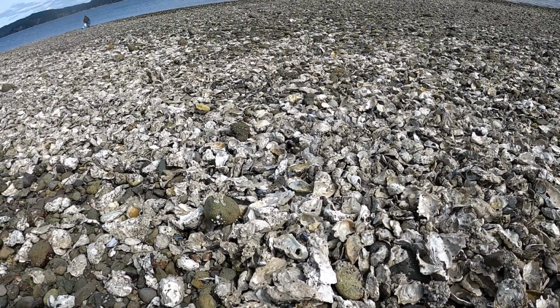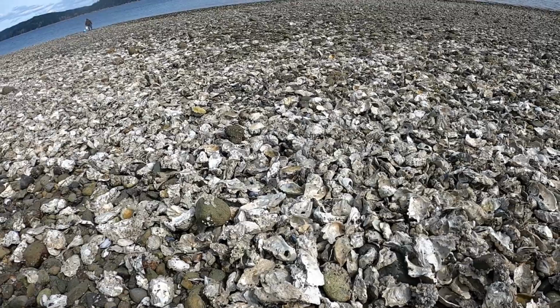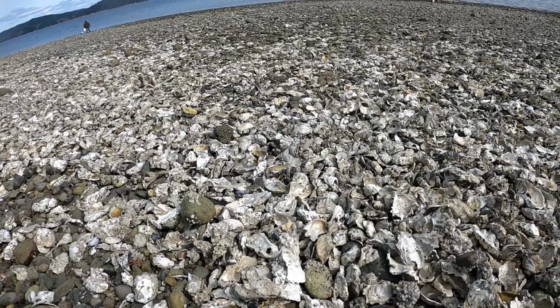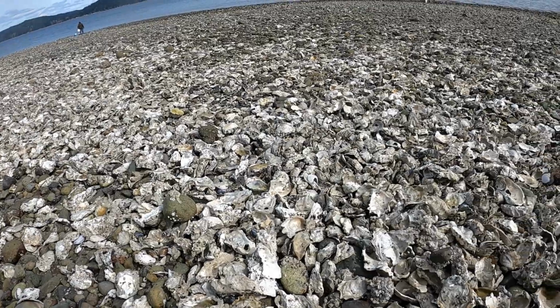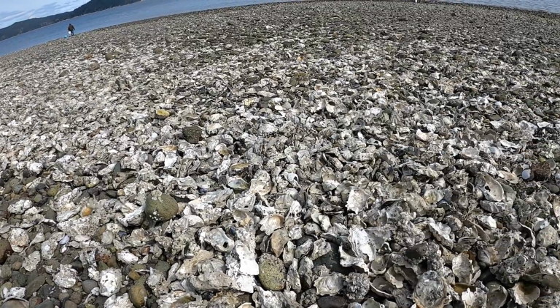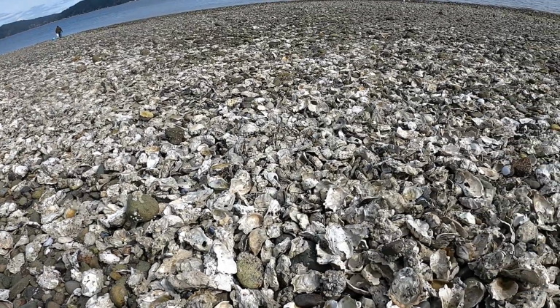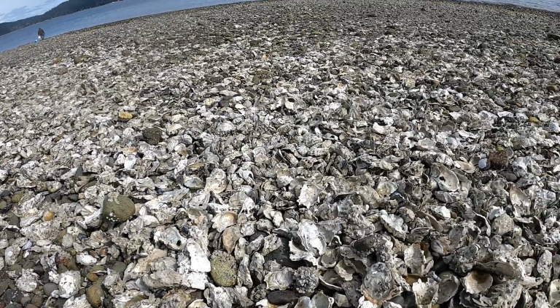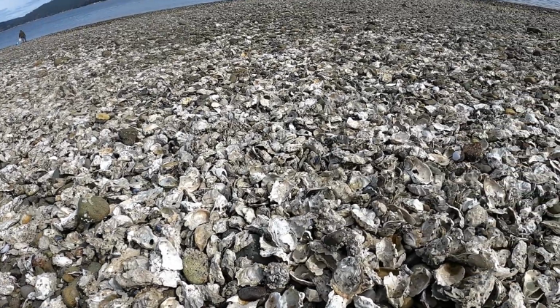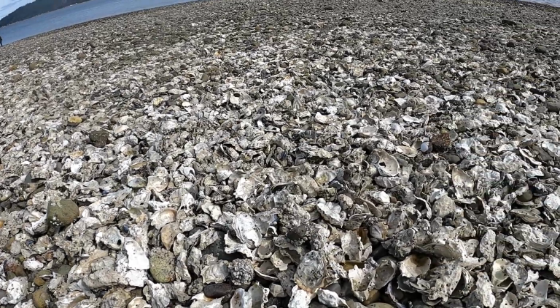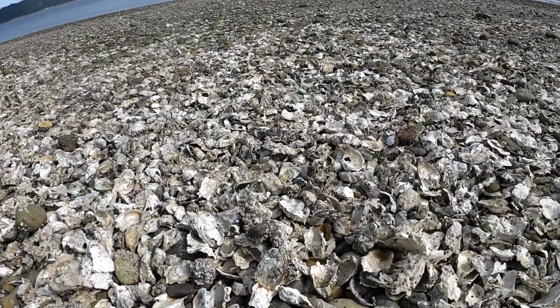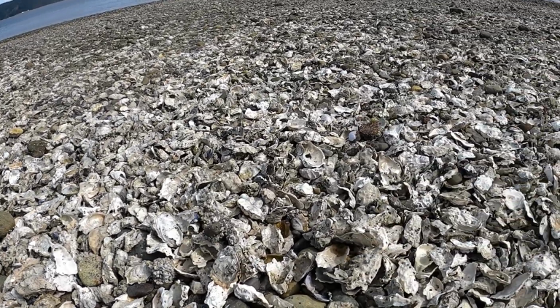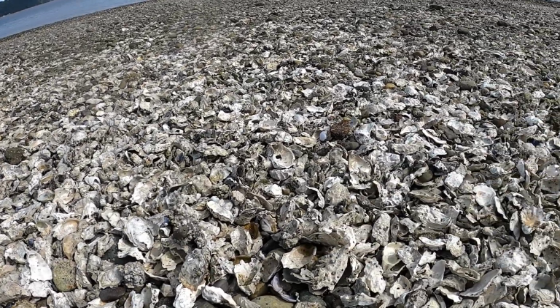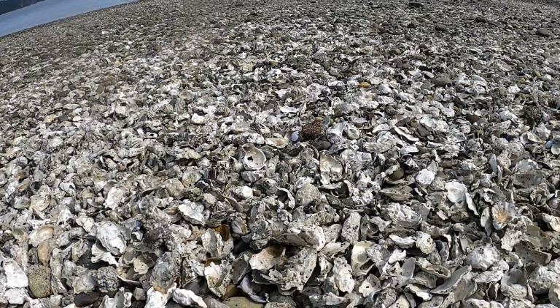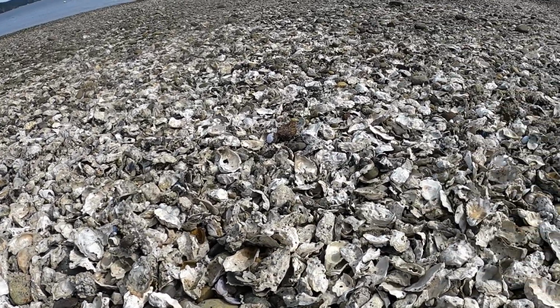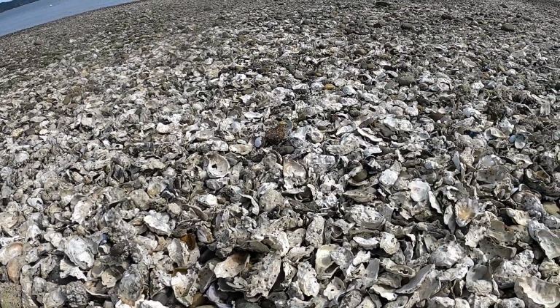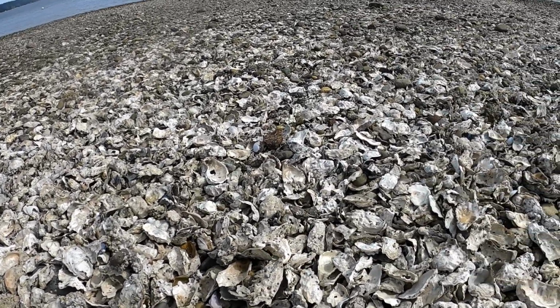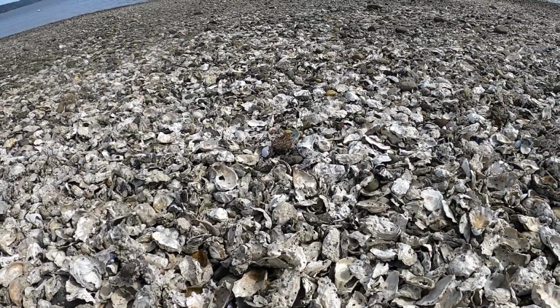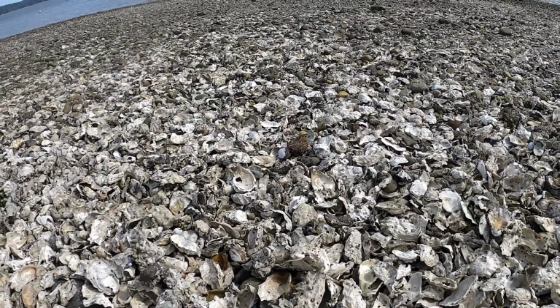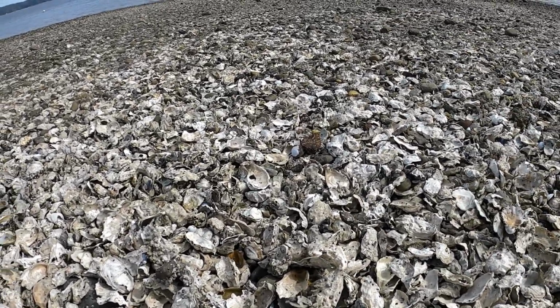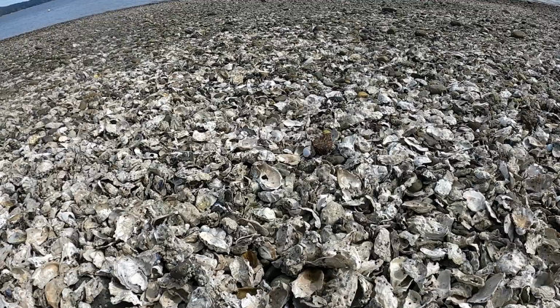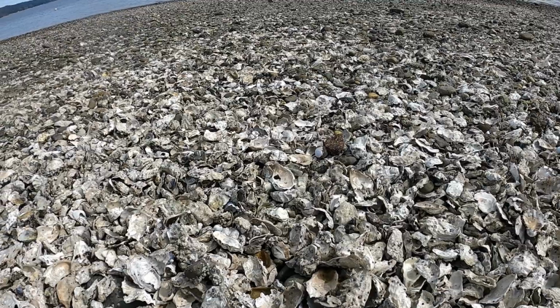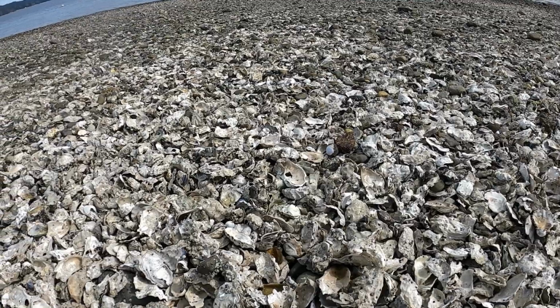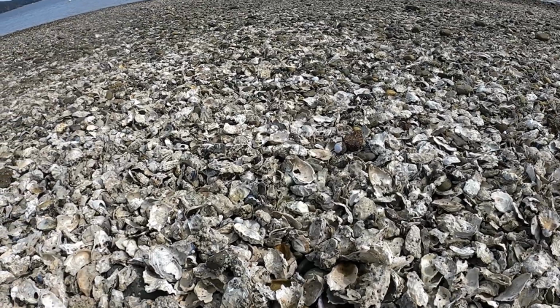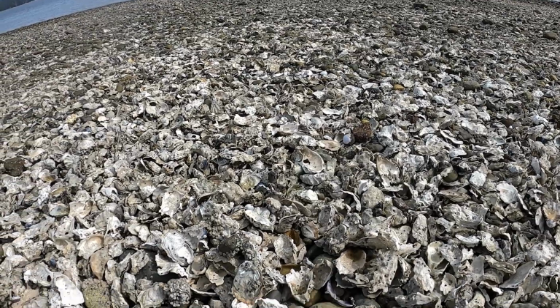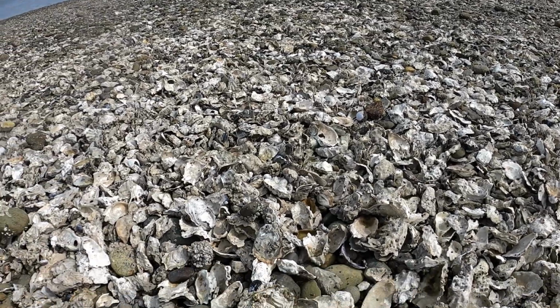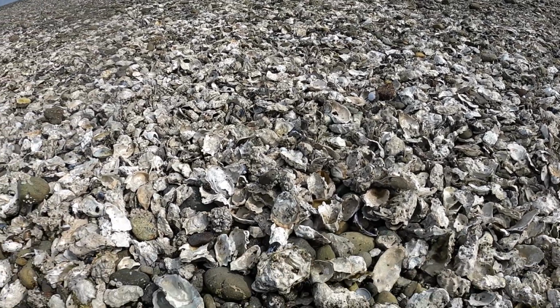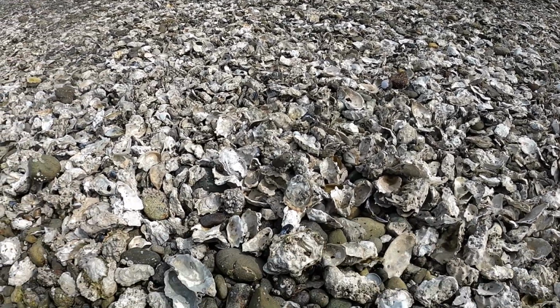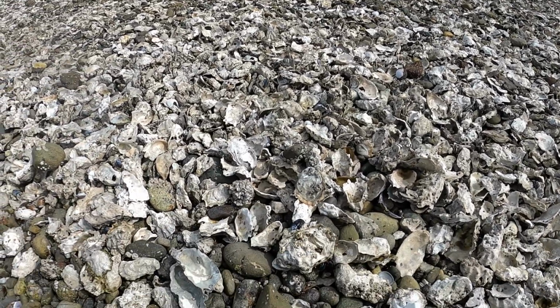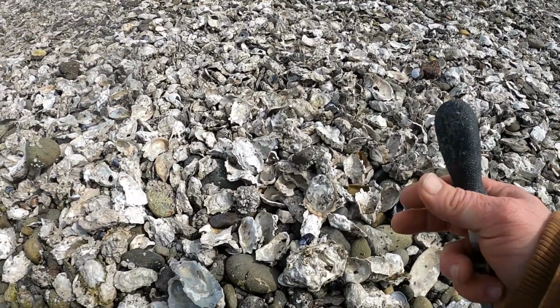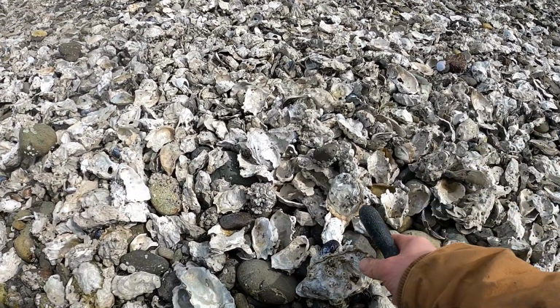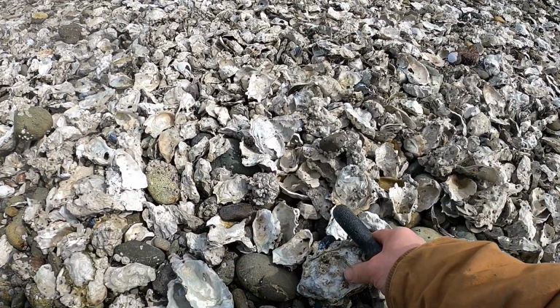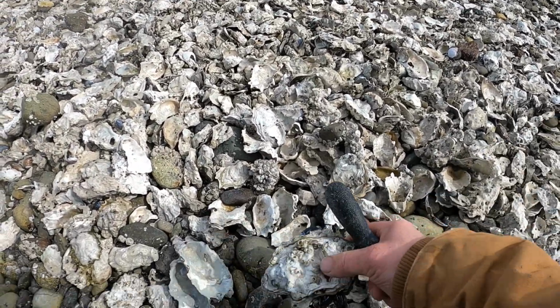What I'm going to do is show you how to shuck these oysters. I'm not going to show you a bunch of them, but I'm going to show you methods on how to shuck a few. I've got an oyster right here.